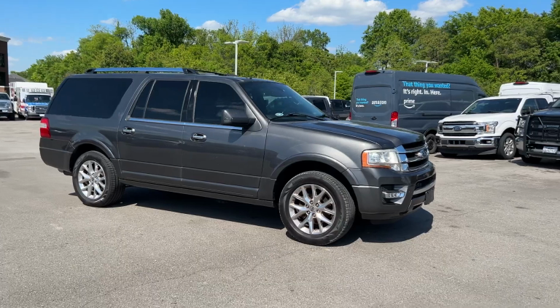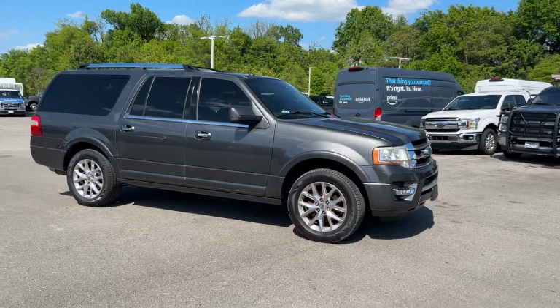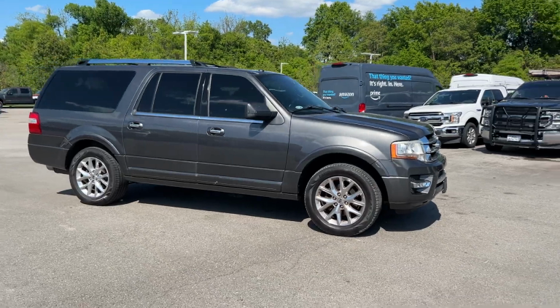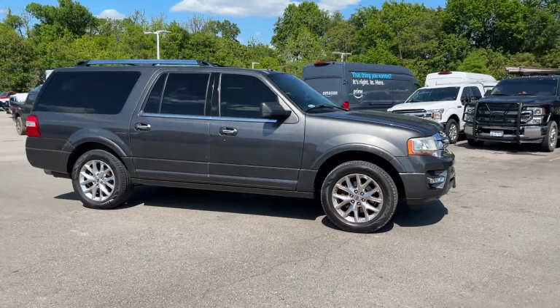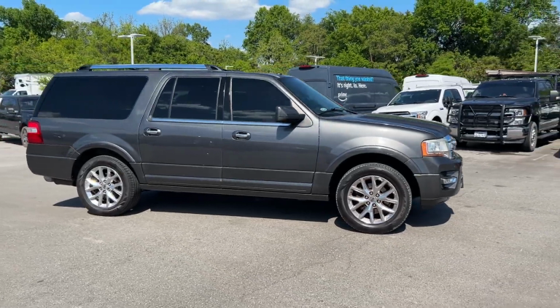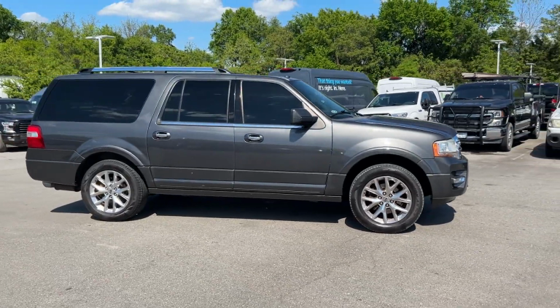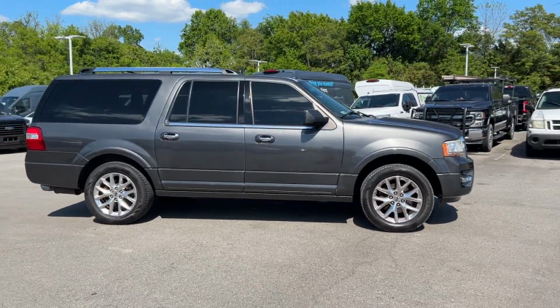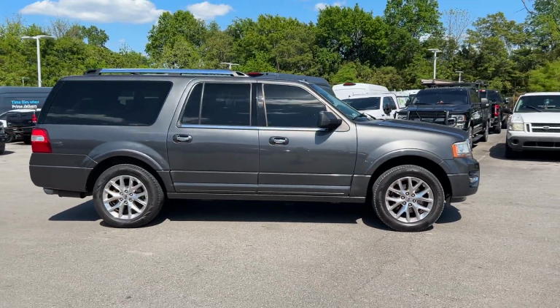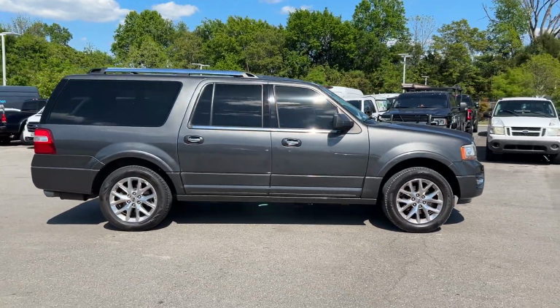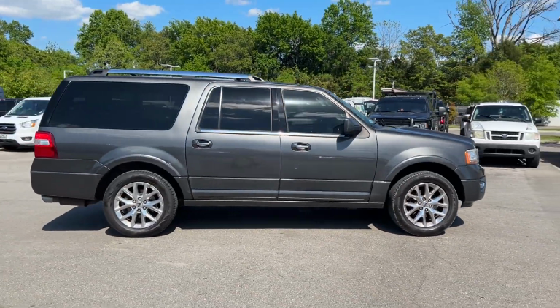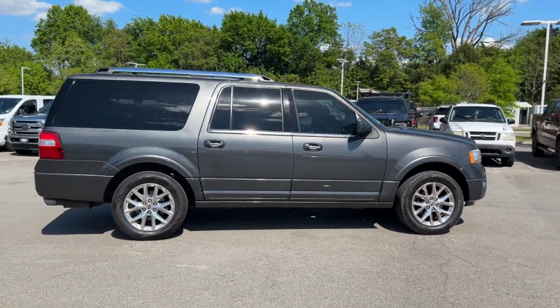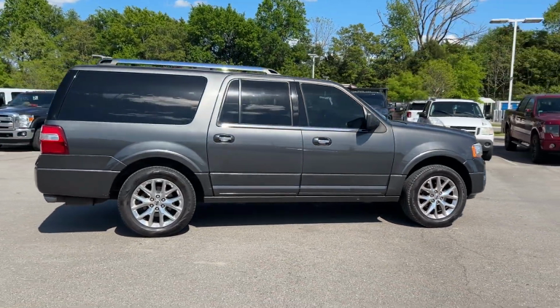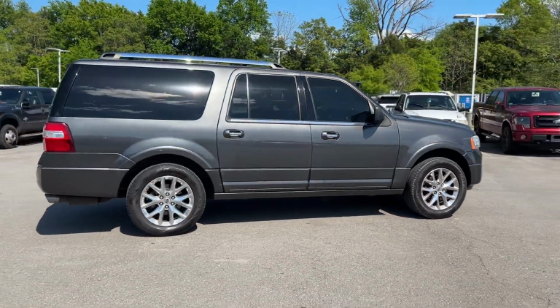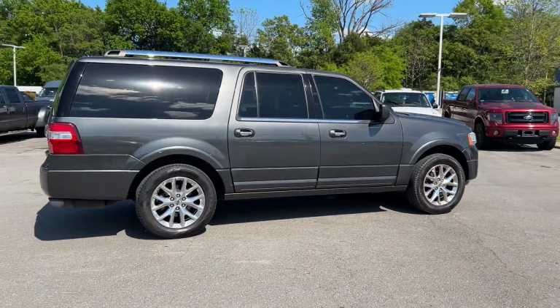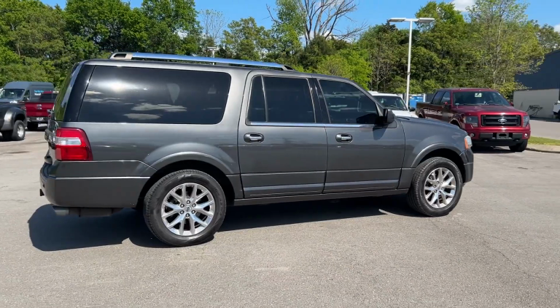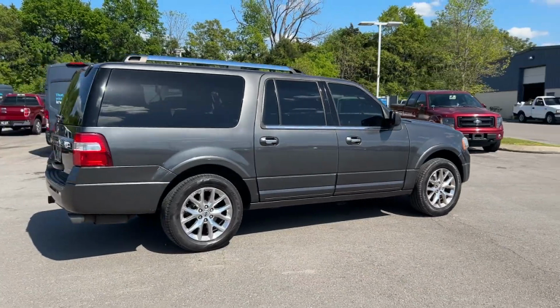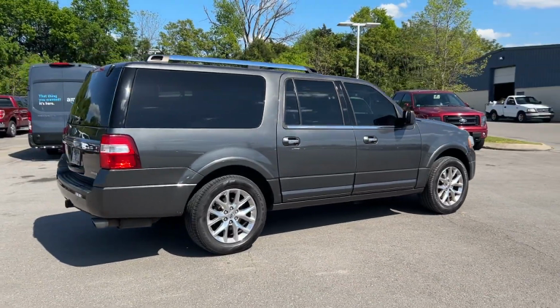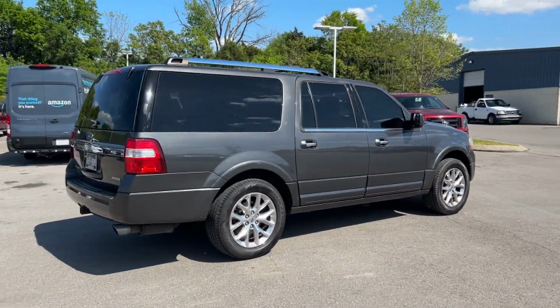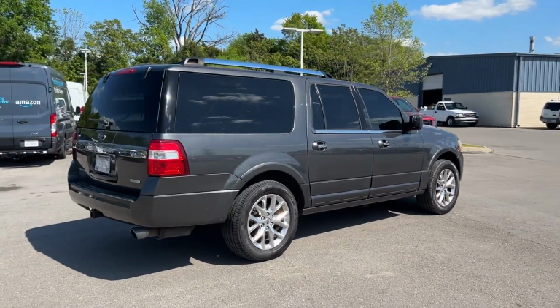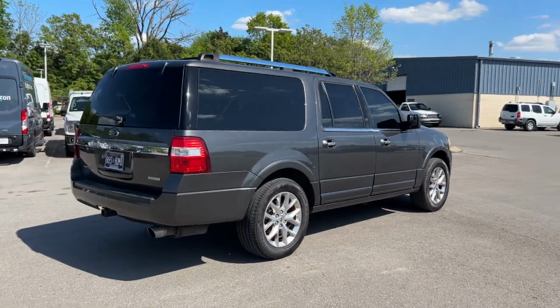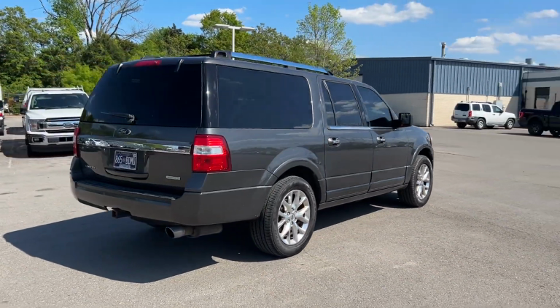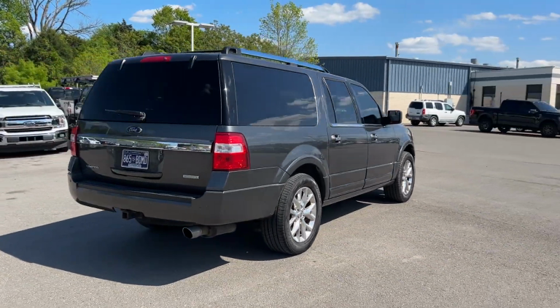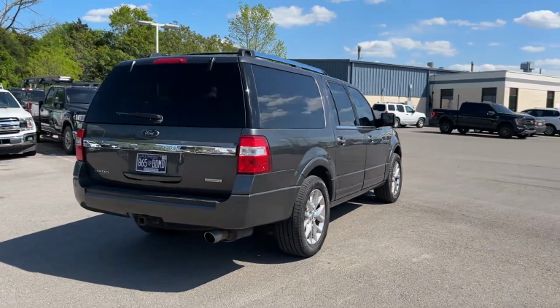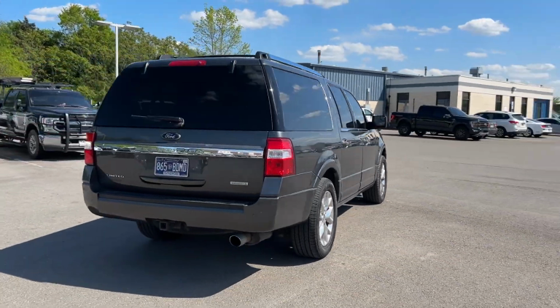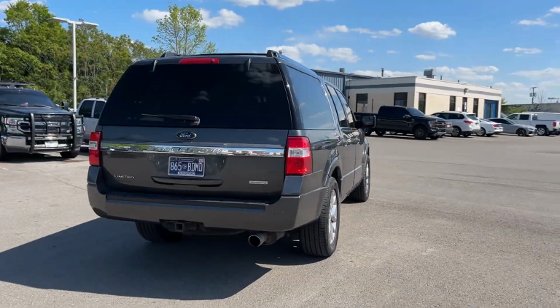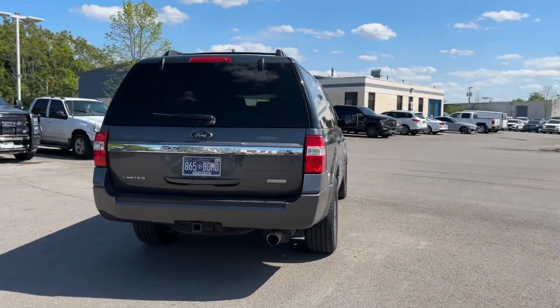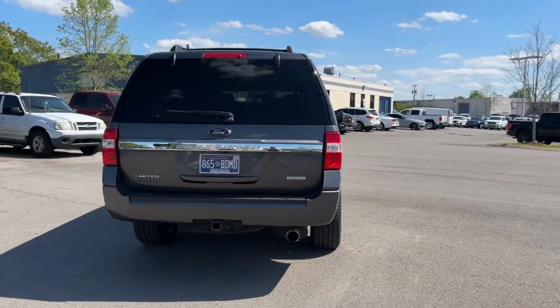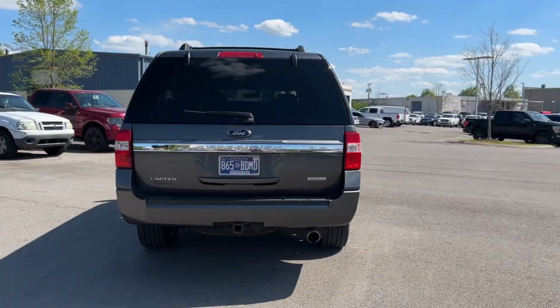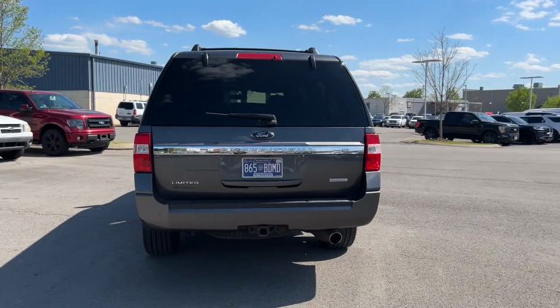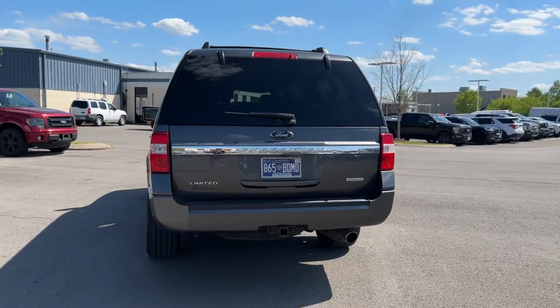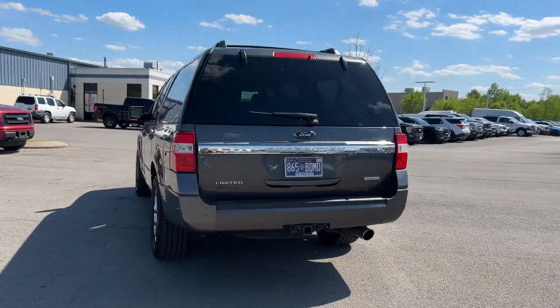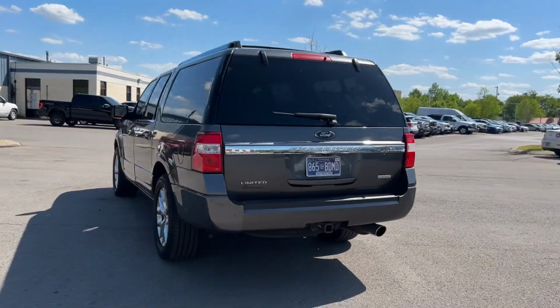2017 Ford Expedition EL. This SUV offers space as well as power and performance. It includes ample space for all passengers and comes with the following.